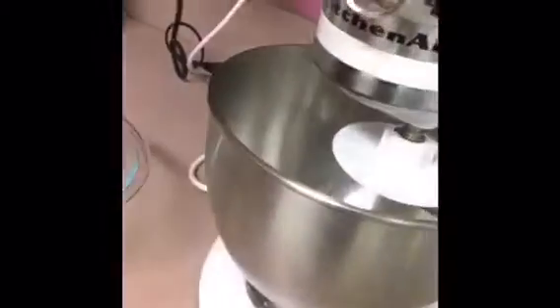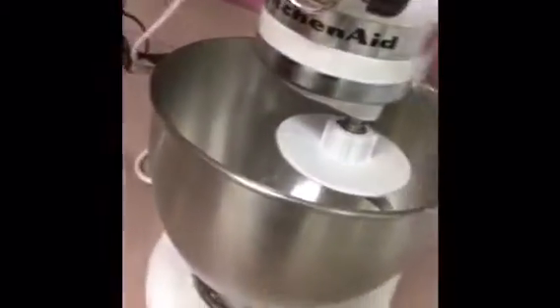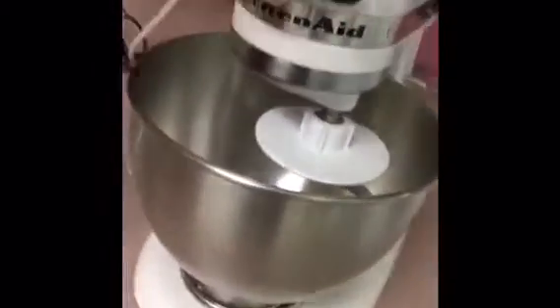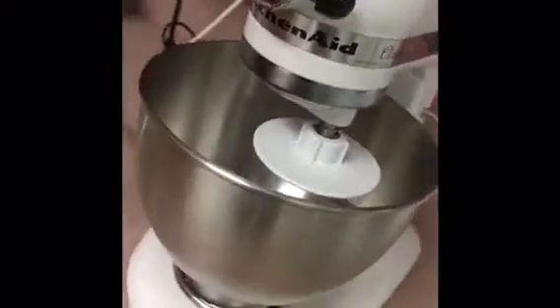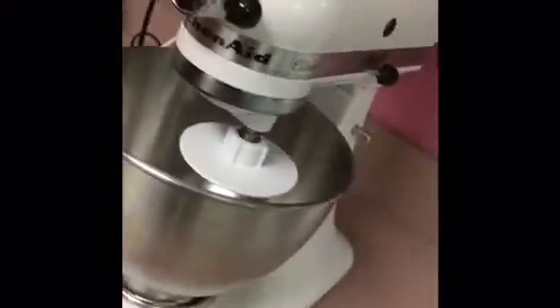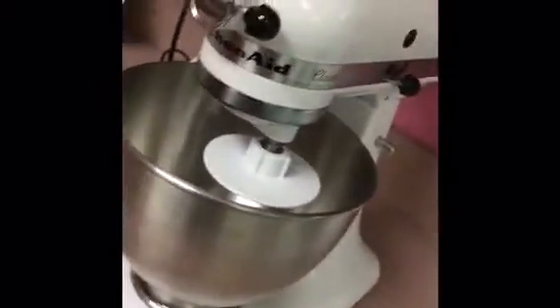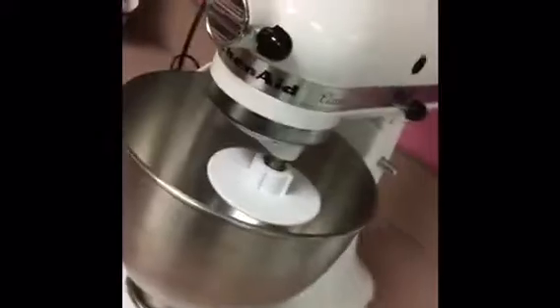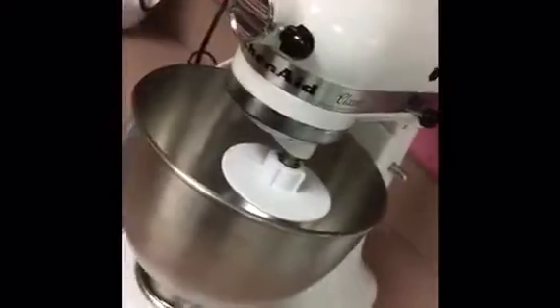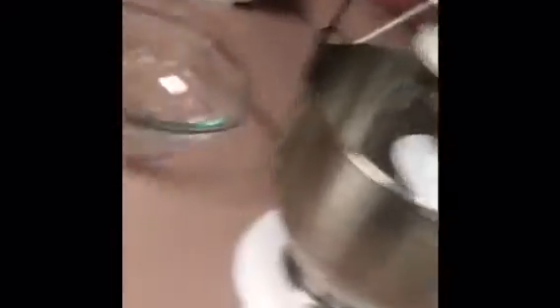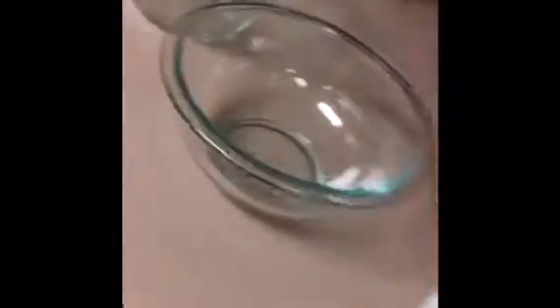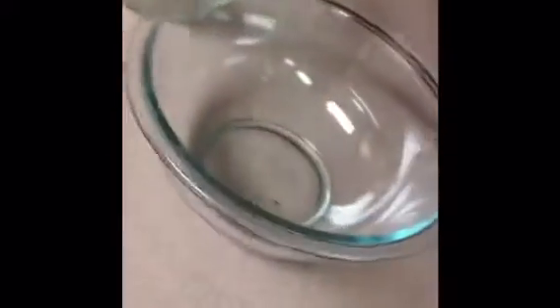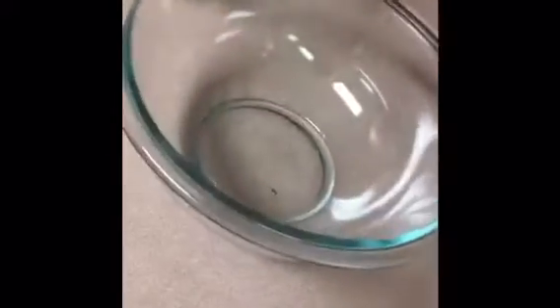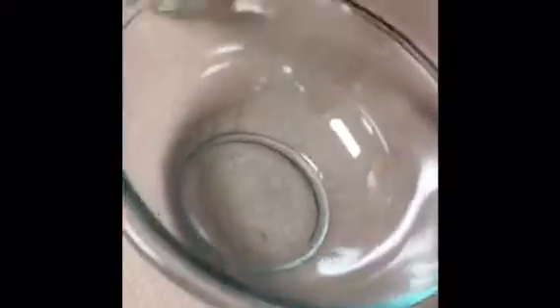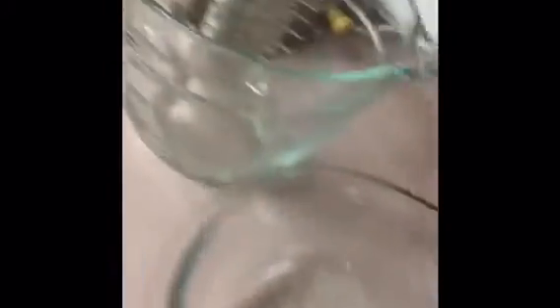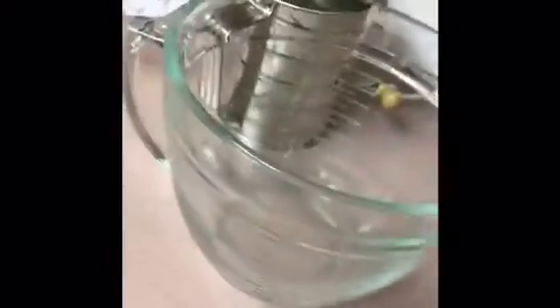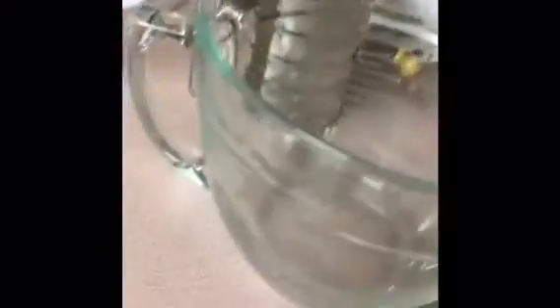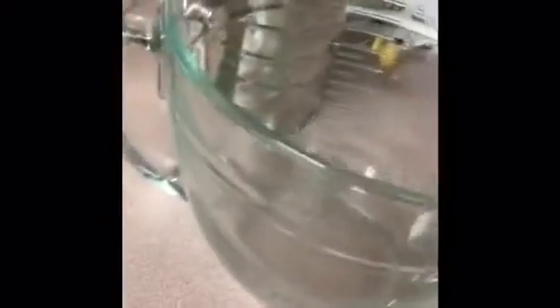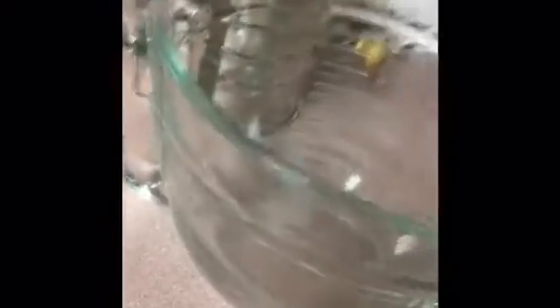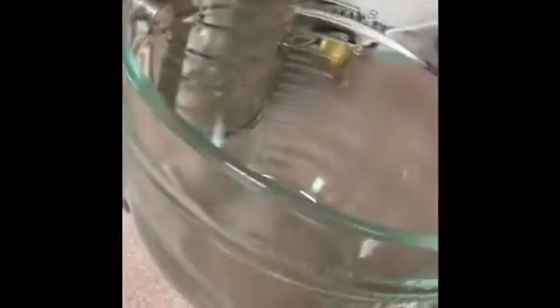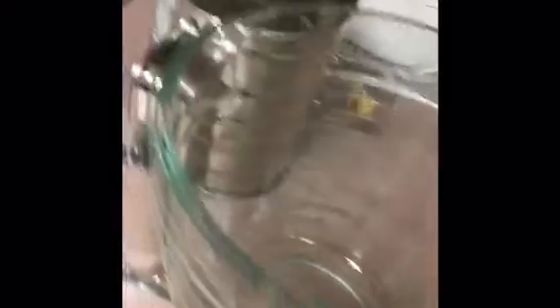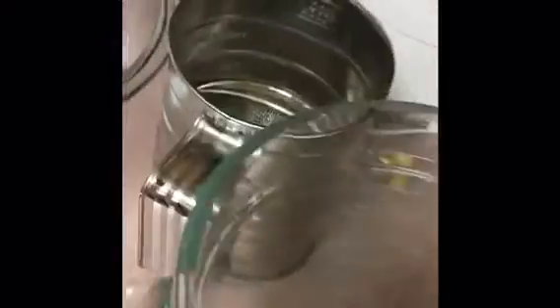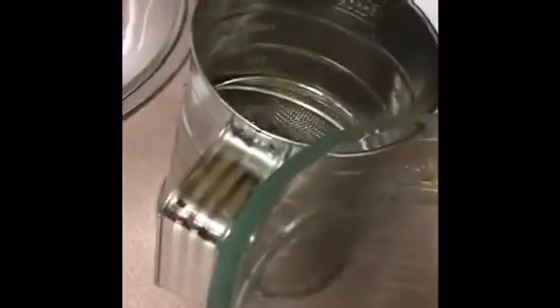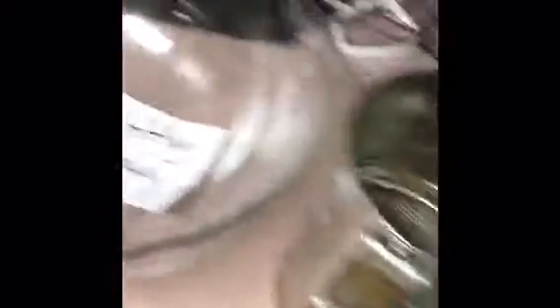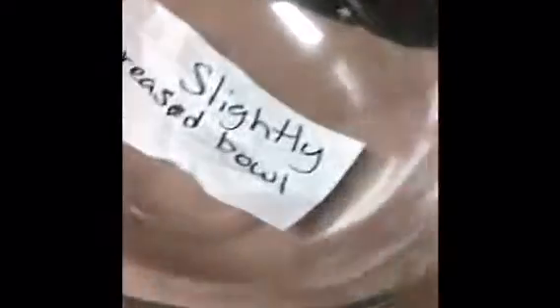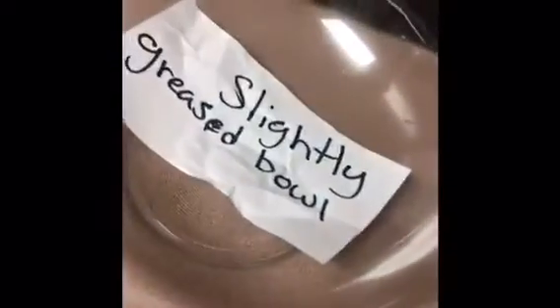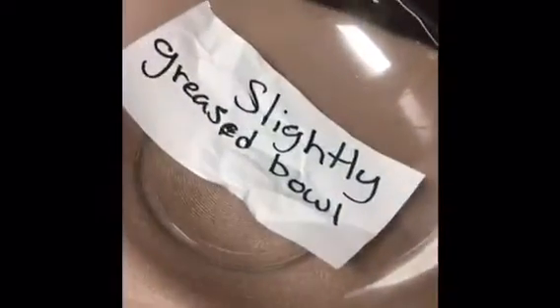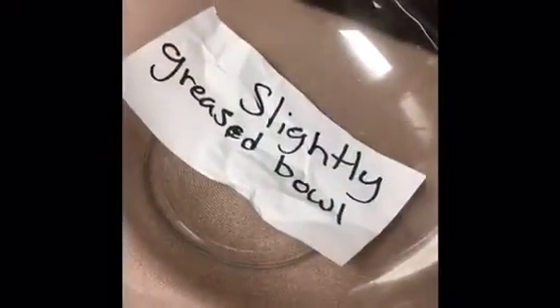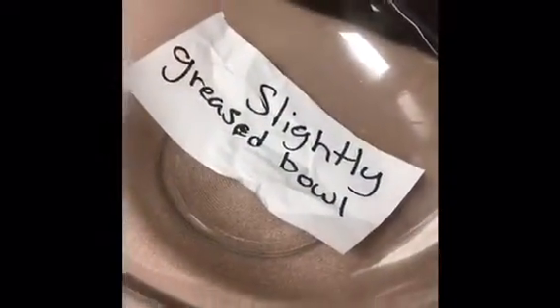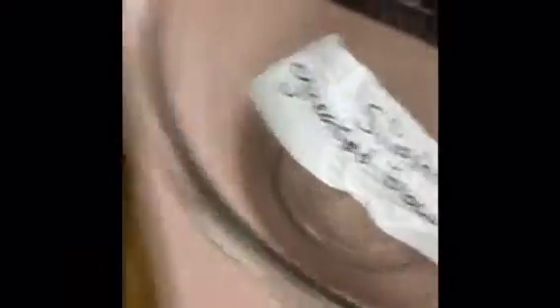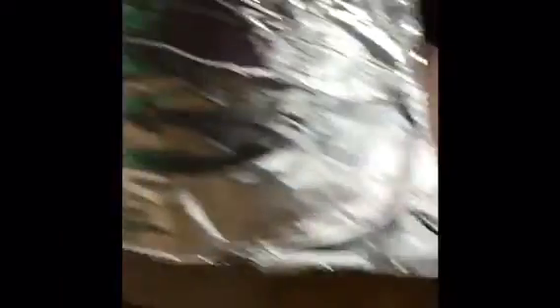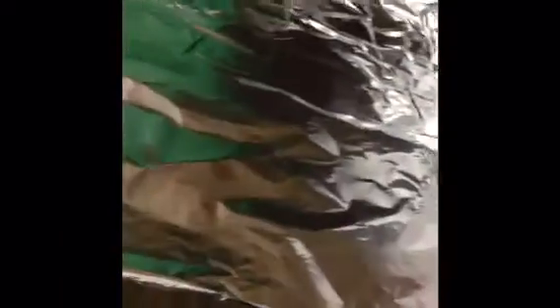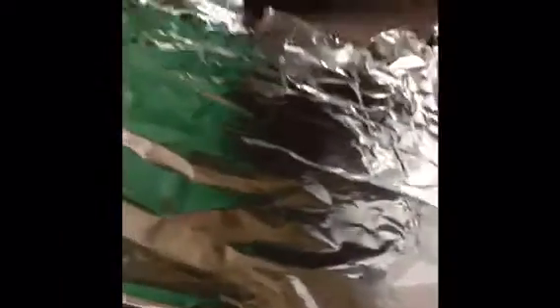The tools you will need for this are a mixer, a small bowl, a liquid measuring cup, a sifter, and a slightly greased bowl along with some tin foil.